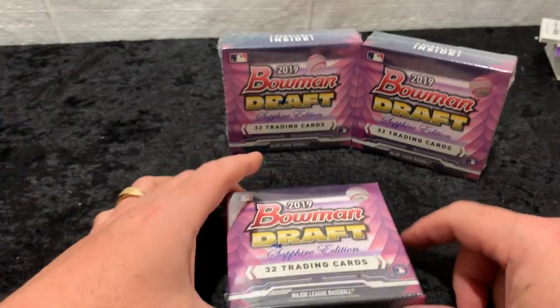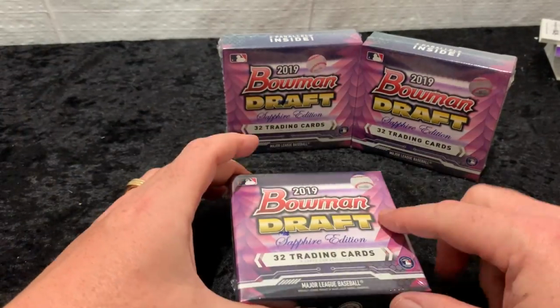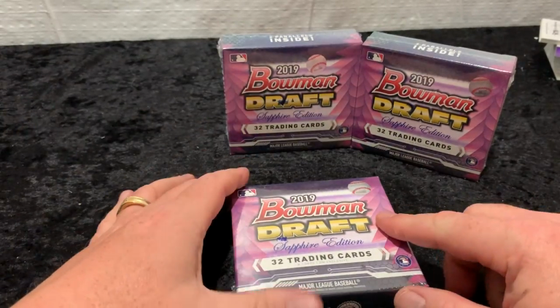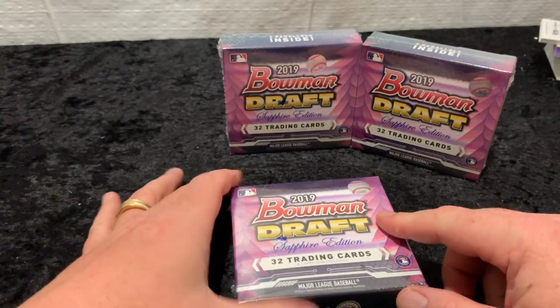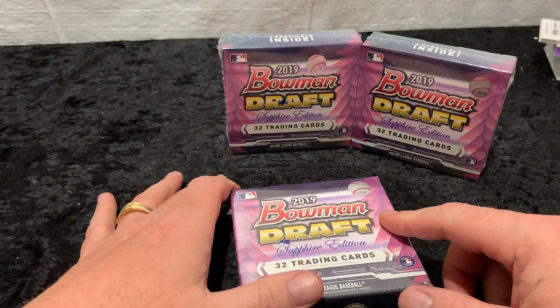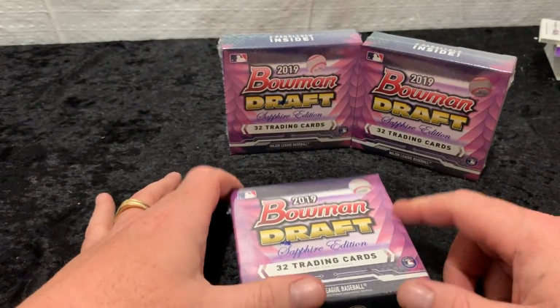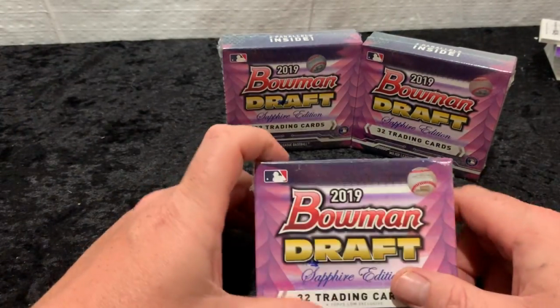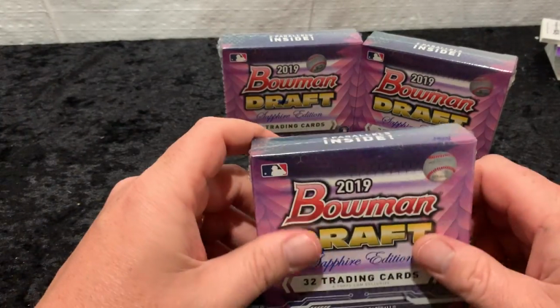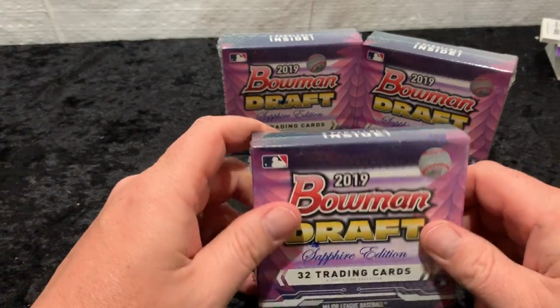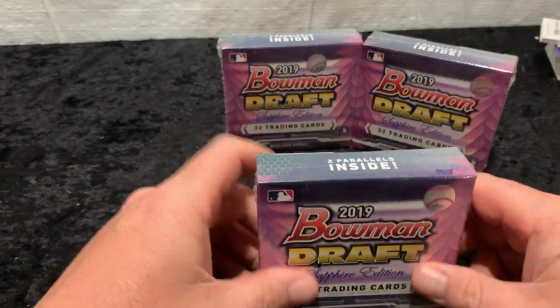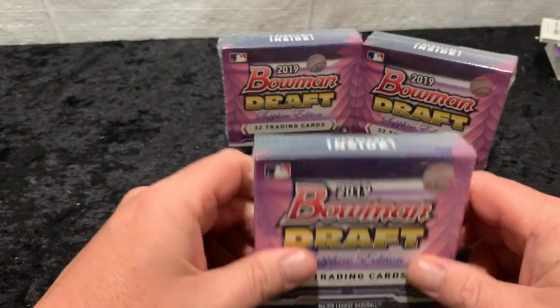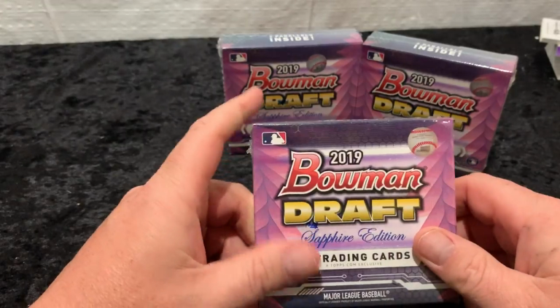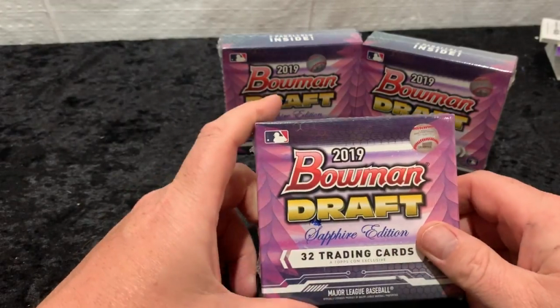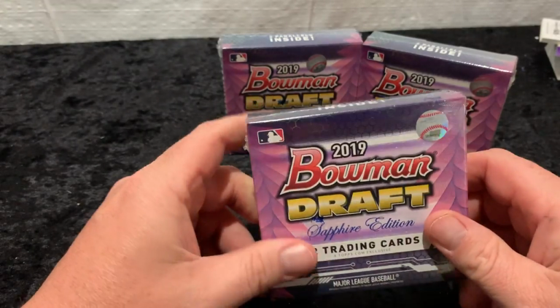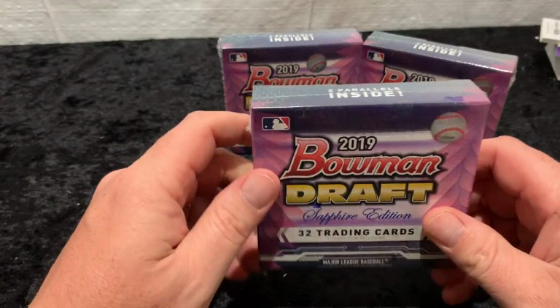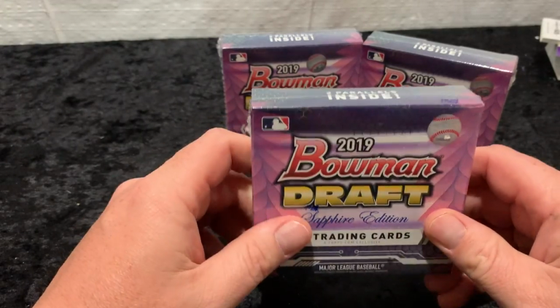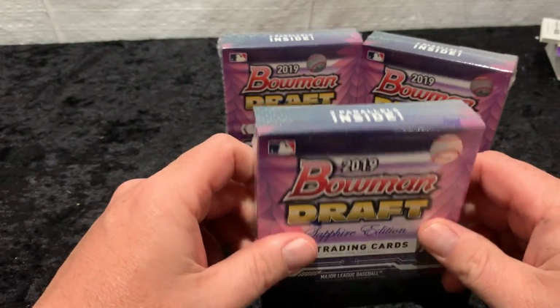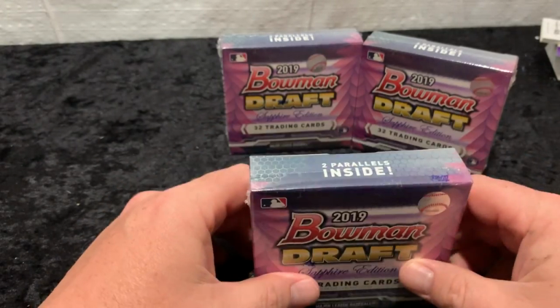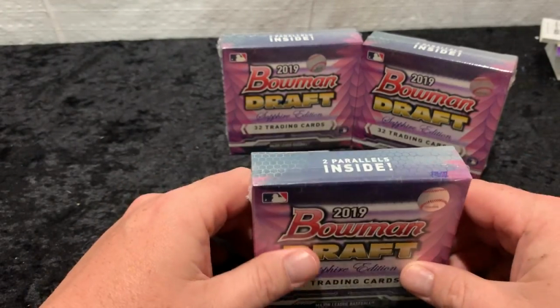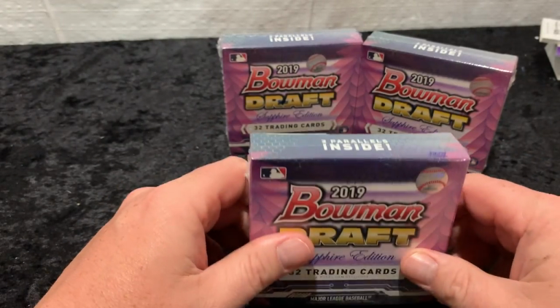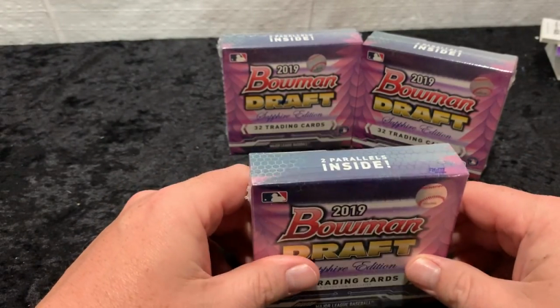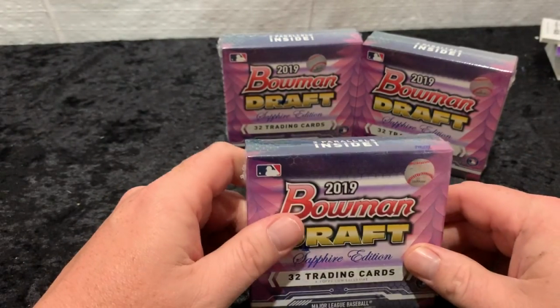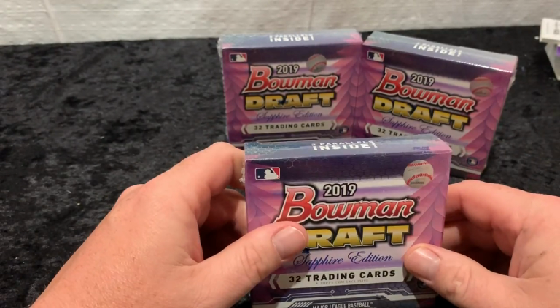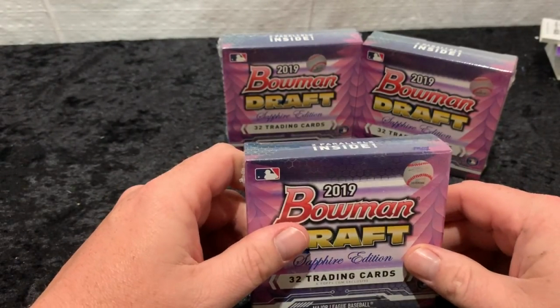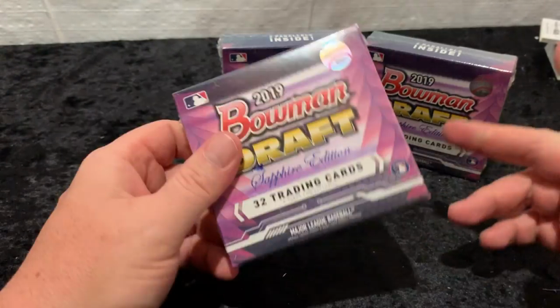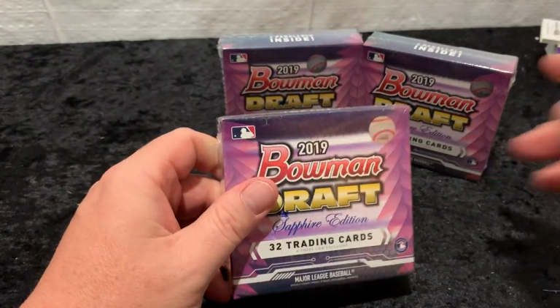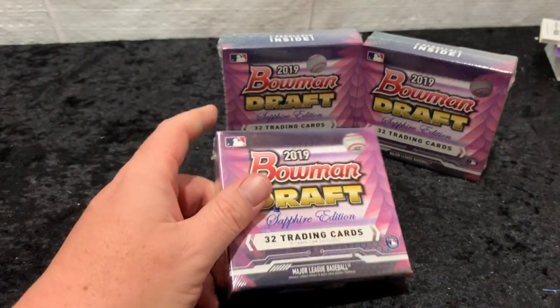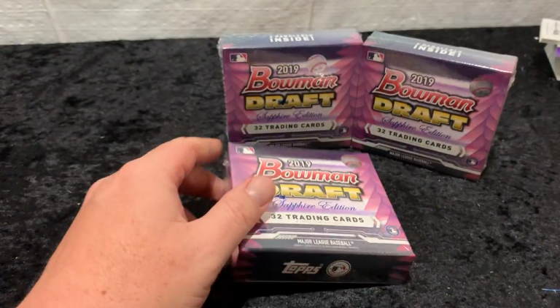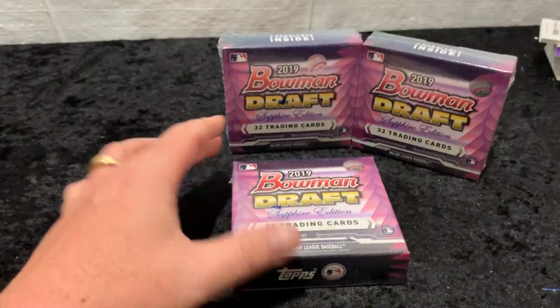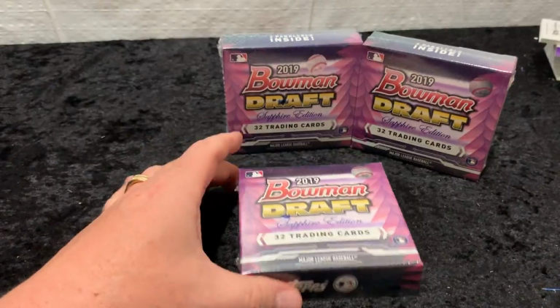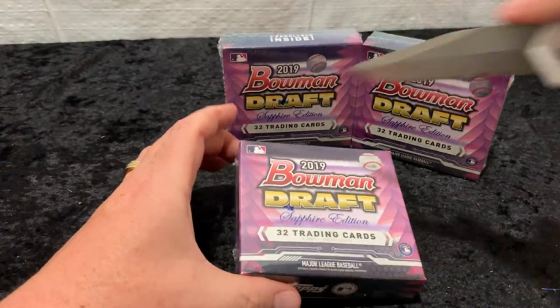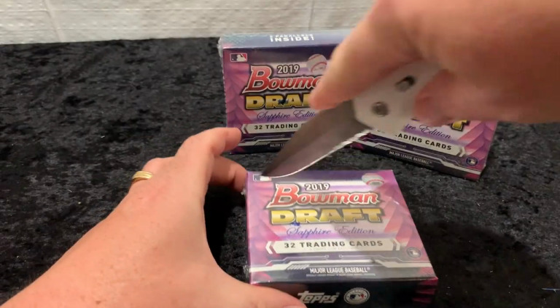So we're just going to open three boxes today. I had some more product come in, so we'll do these over a couple of videos. But today we're going to open three. Let's see how we do.